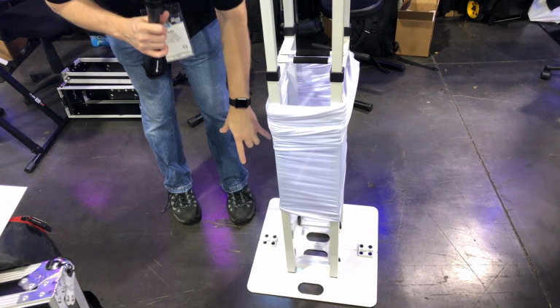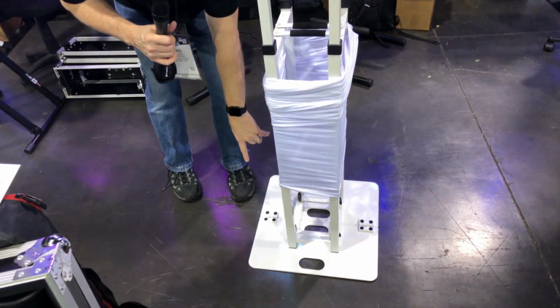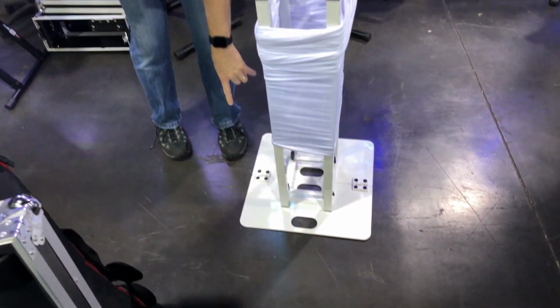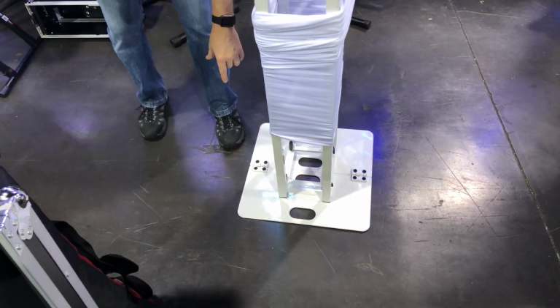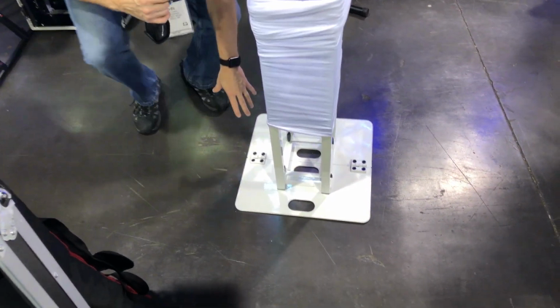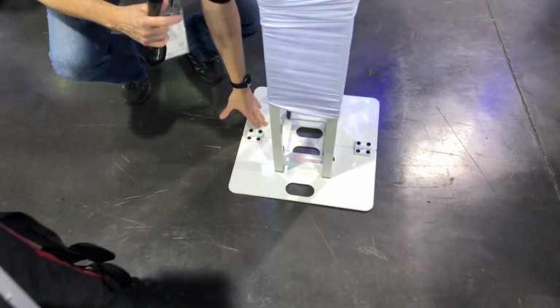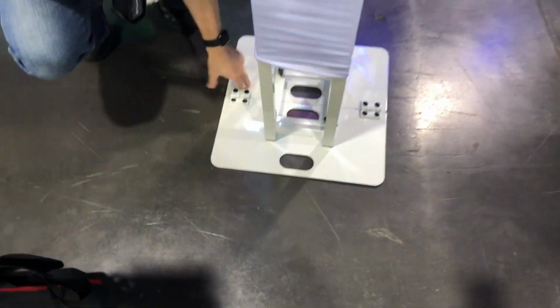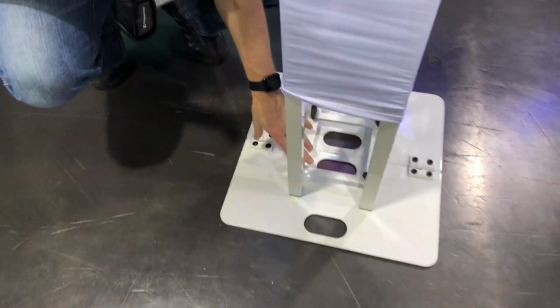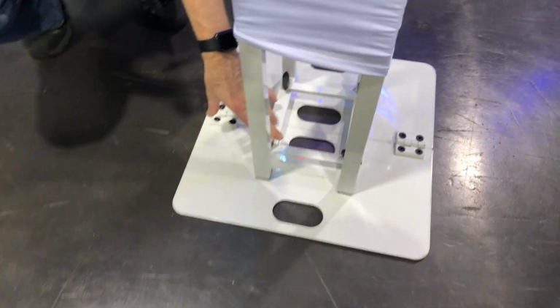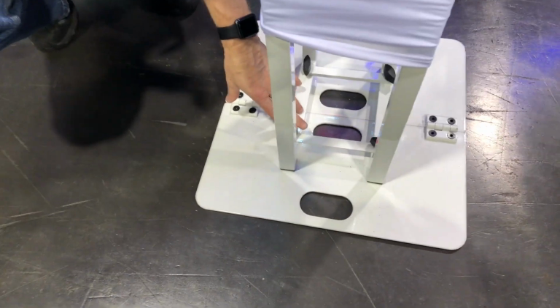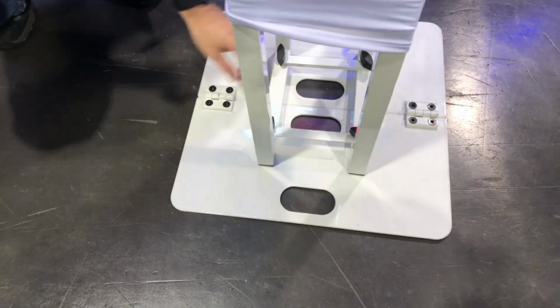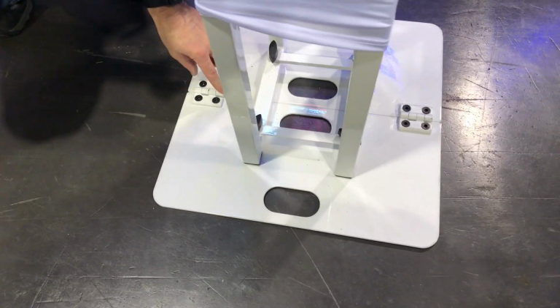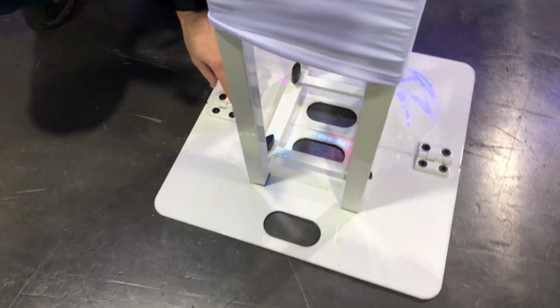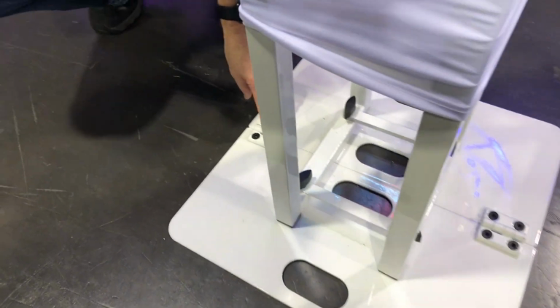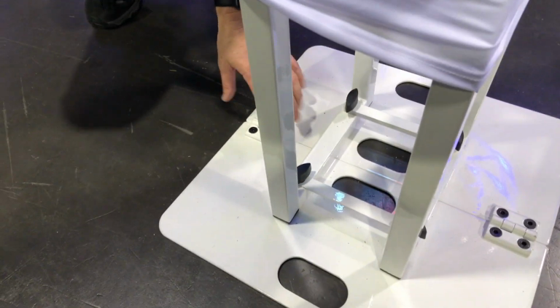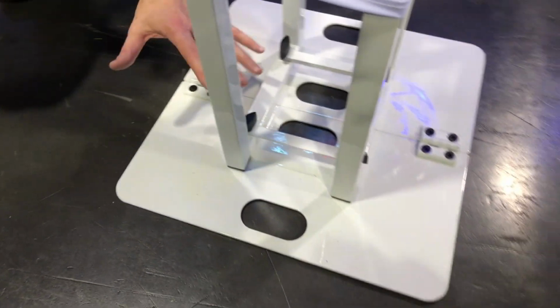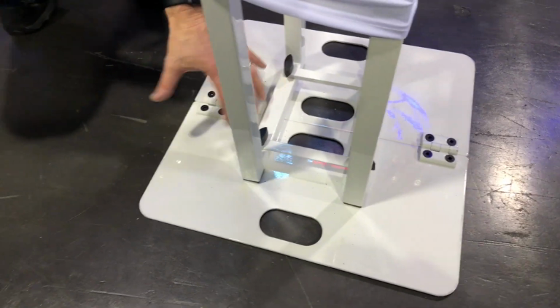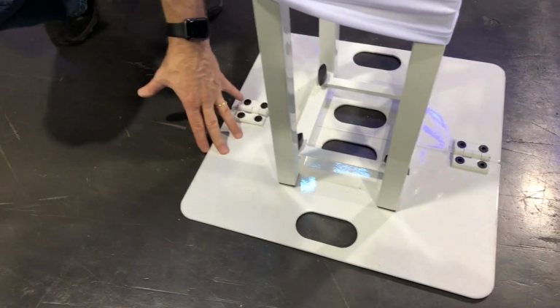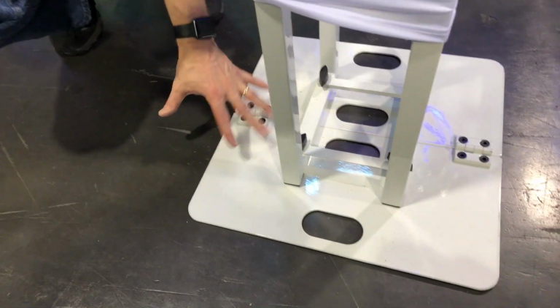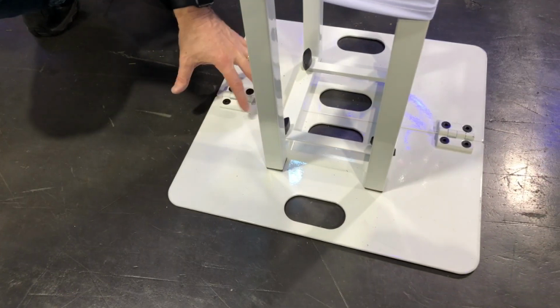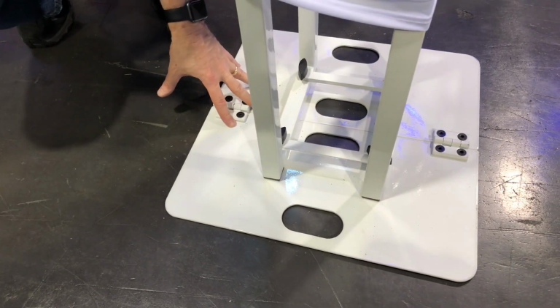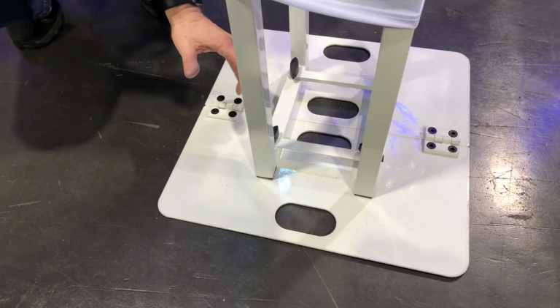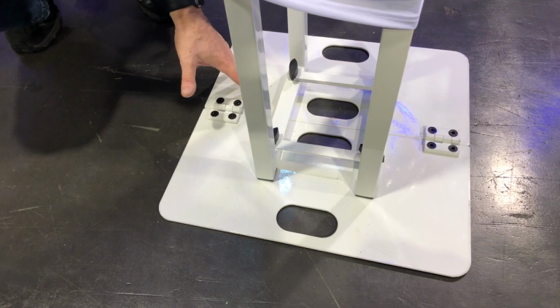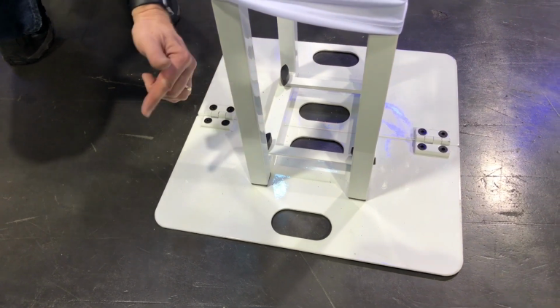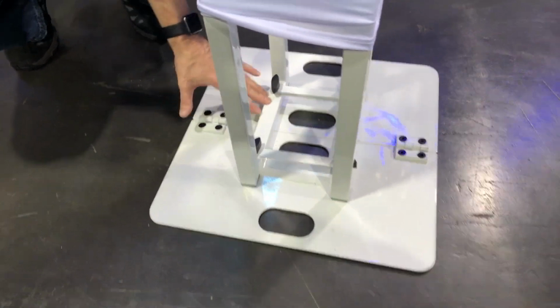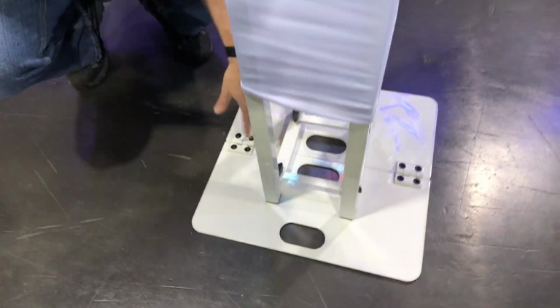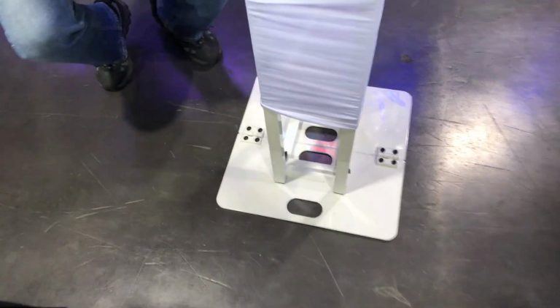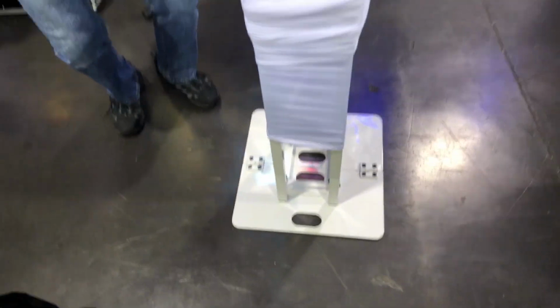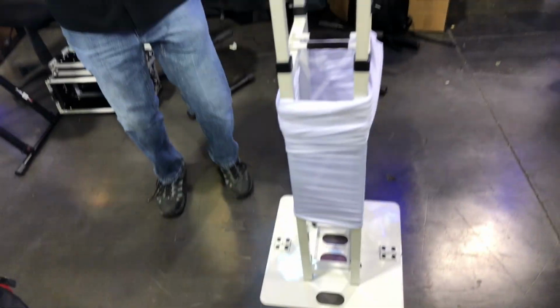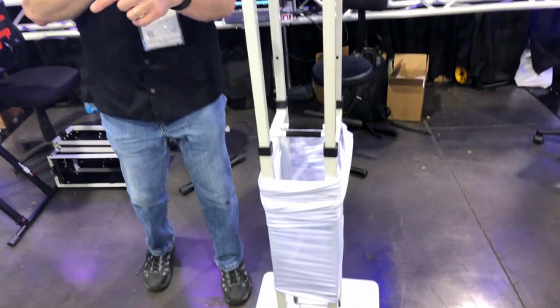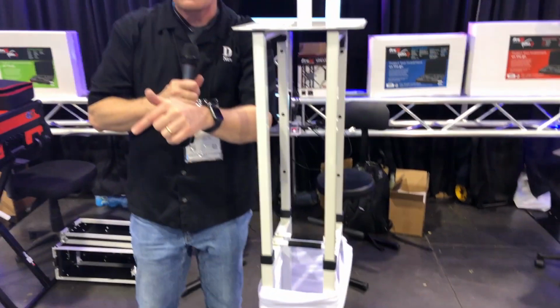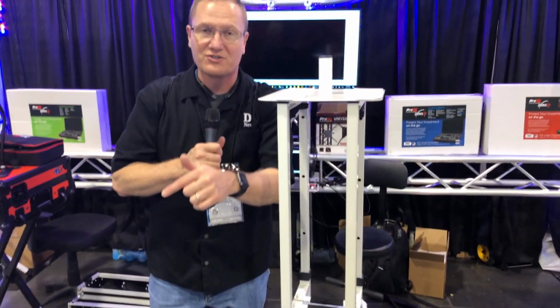And that base plate — check that out. This base plate, you take these little wing nuts out here and then we've got hinges. So take it off this 24-inch square base plate, folds up, and goes into that bag. Everything becomes one bag, one trip.